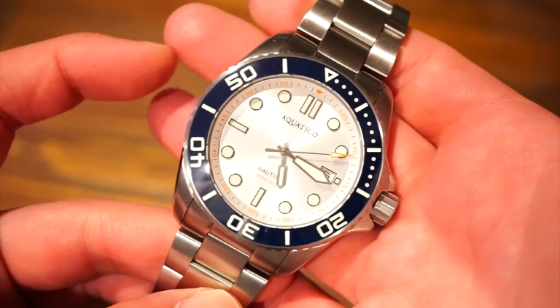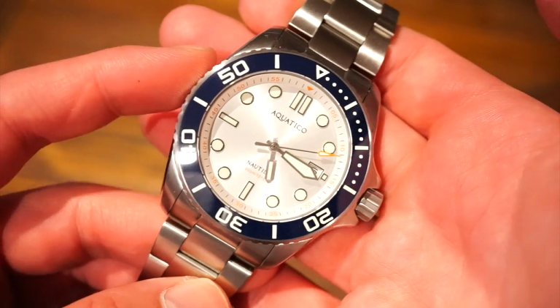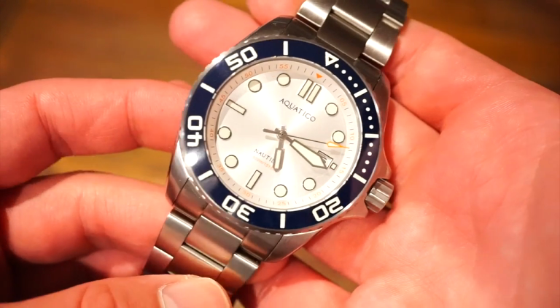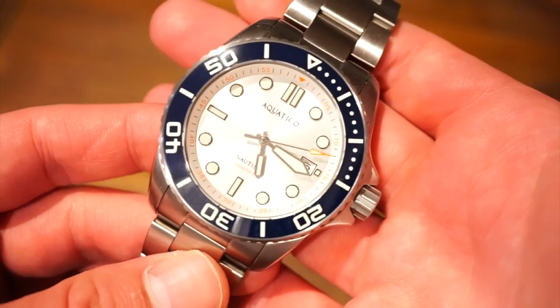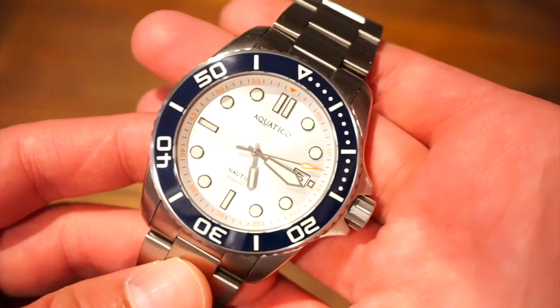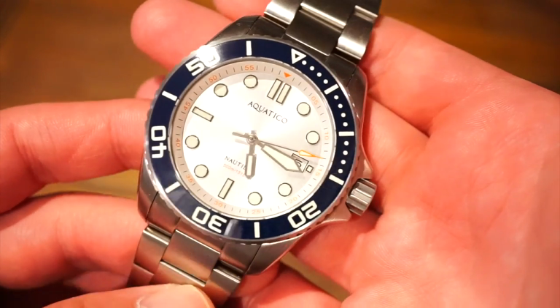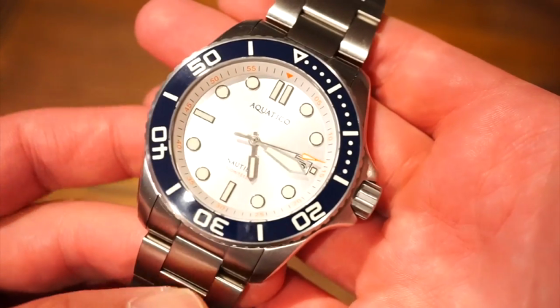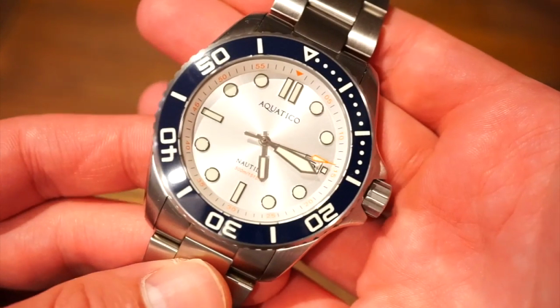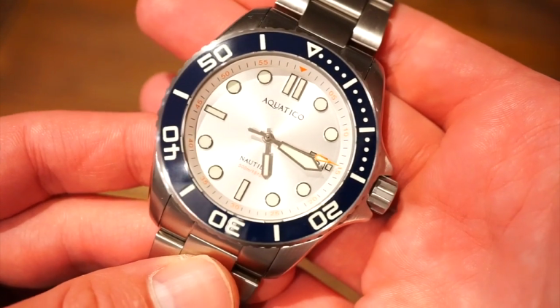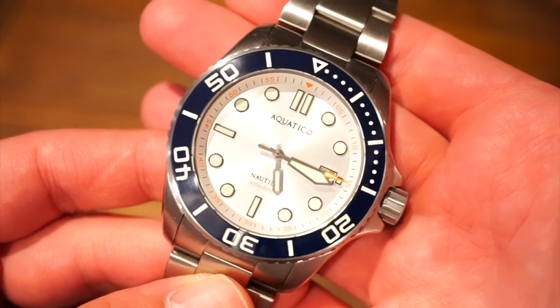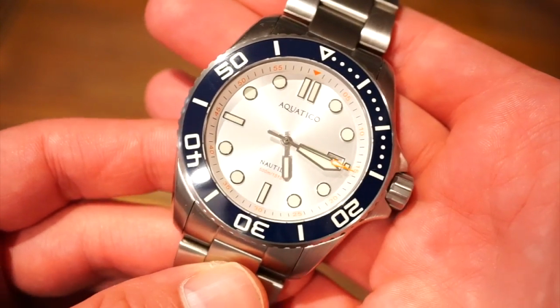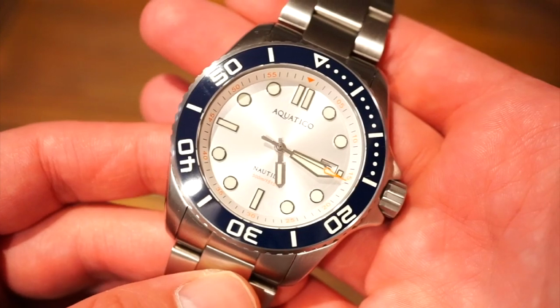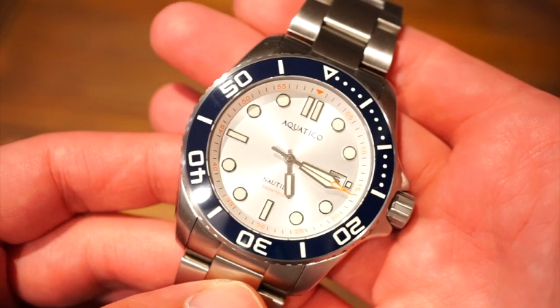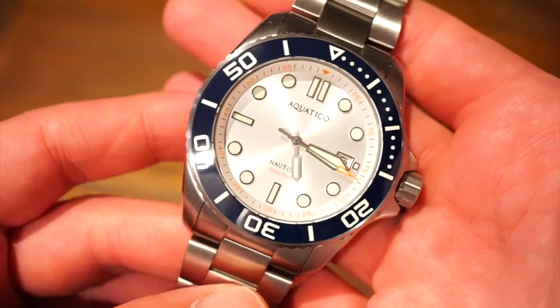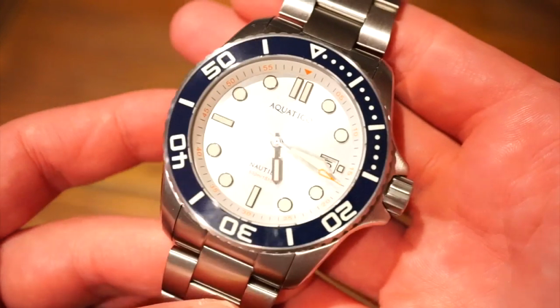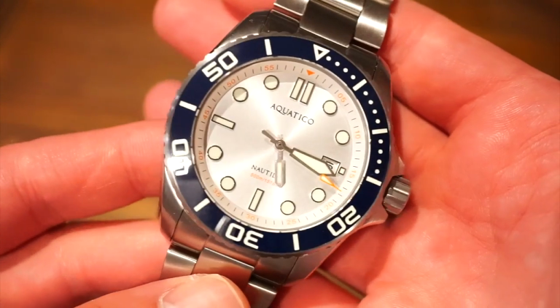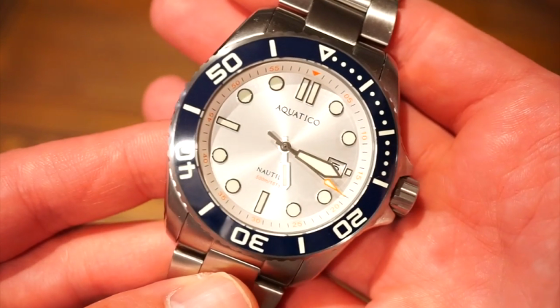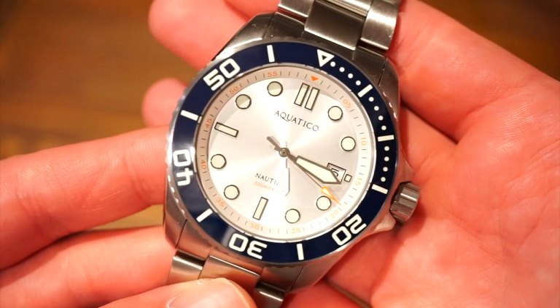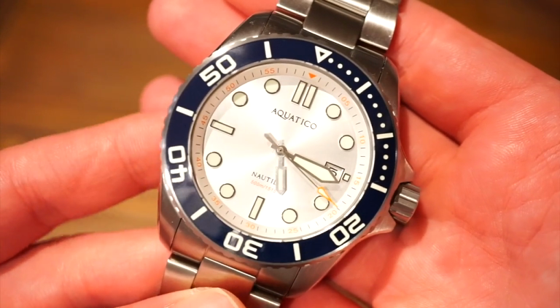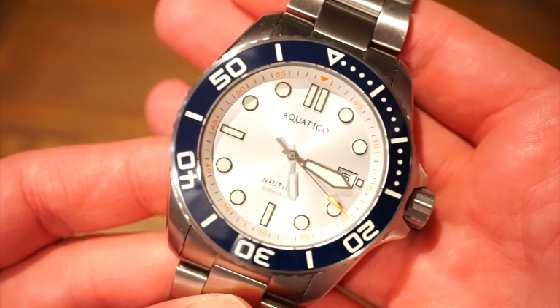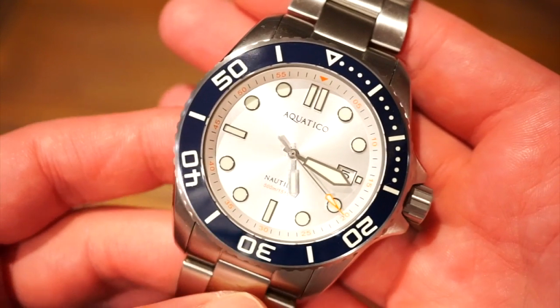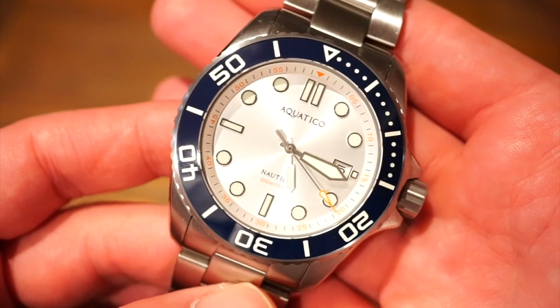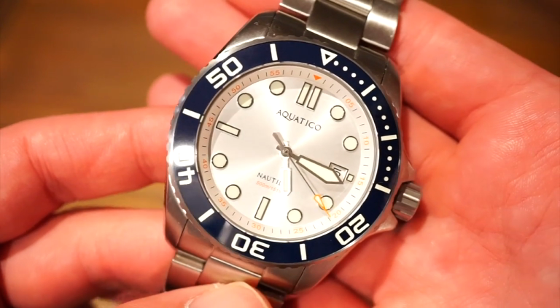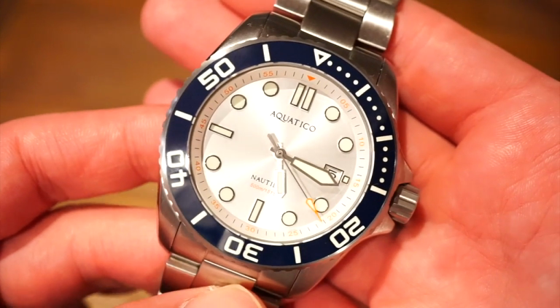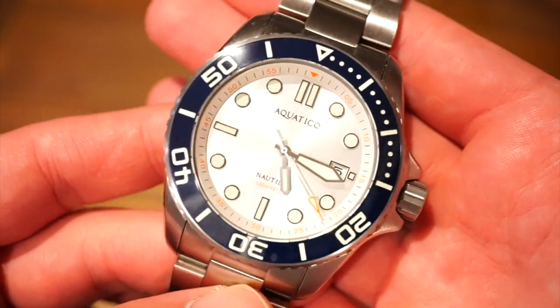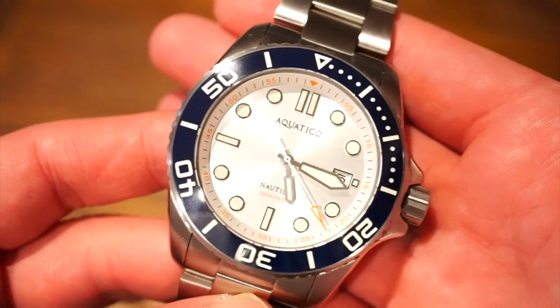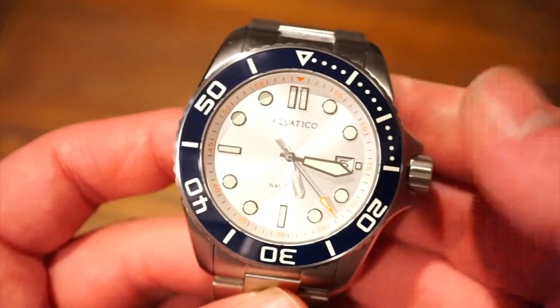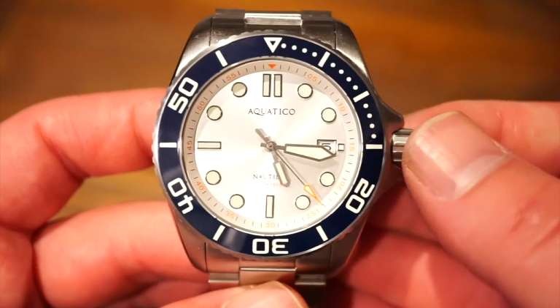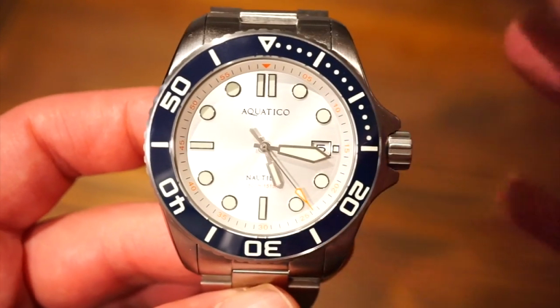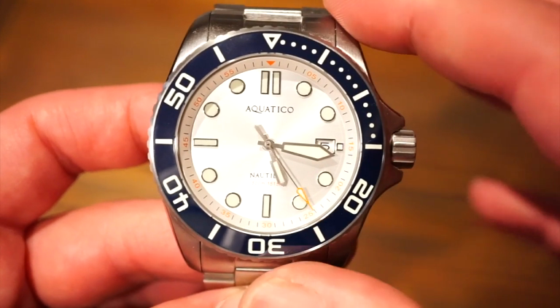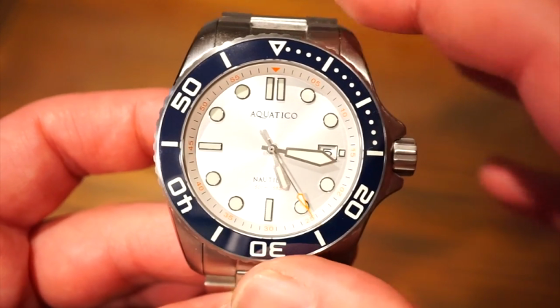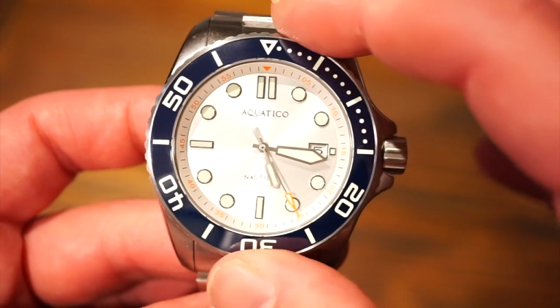This one's a bit chunkier, heavier, and definitely for you guys with bigger wrists. Although it does fit my wrist not too bad, it's definitely a bigger one than the last one I reviewed. Anyway, let's go over some basic specifications.